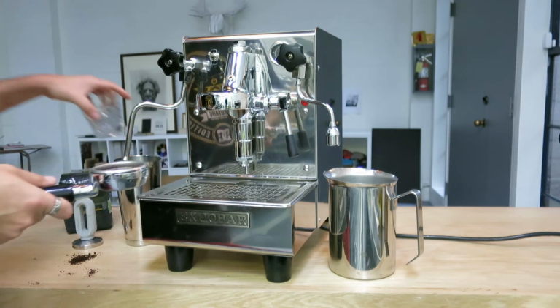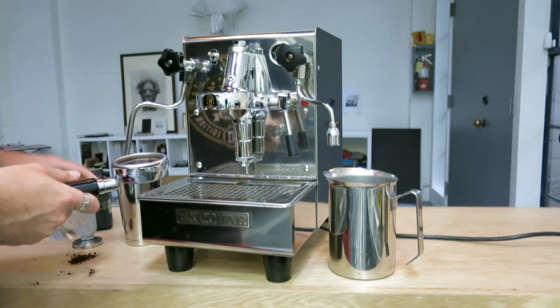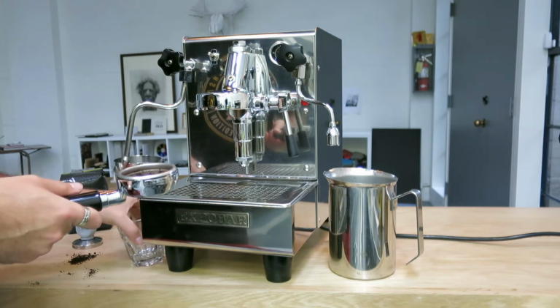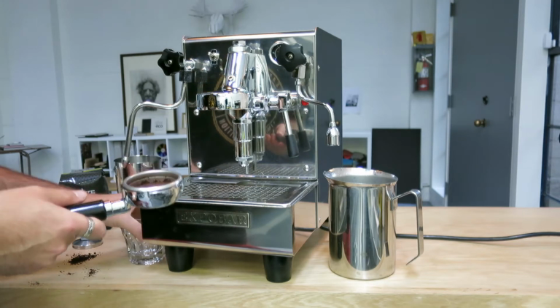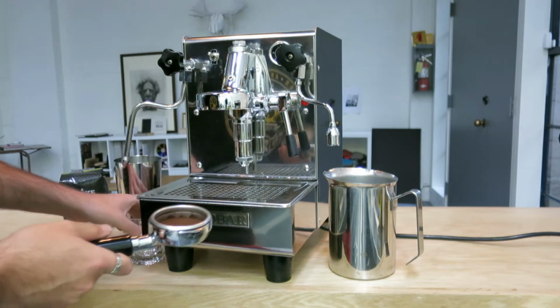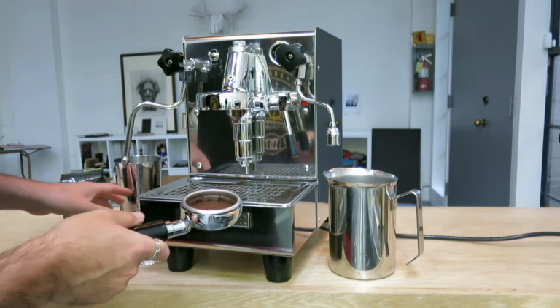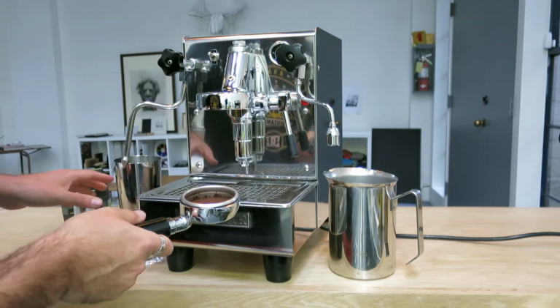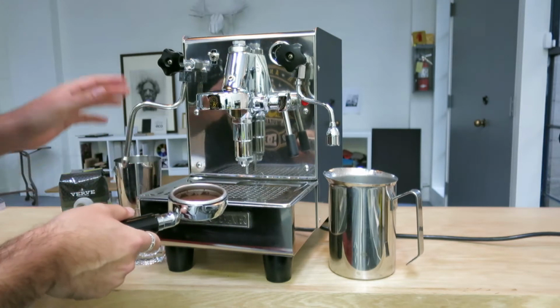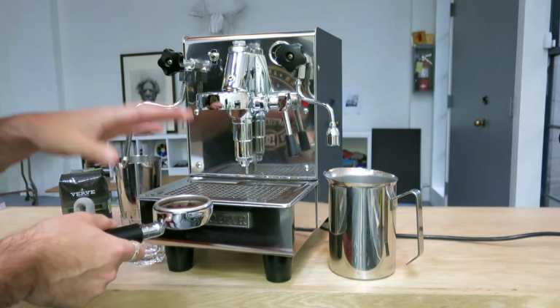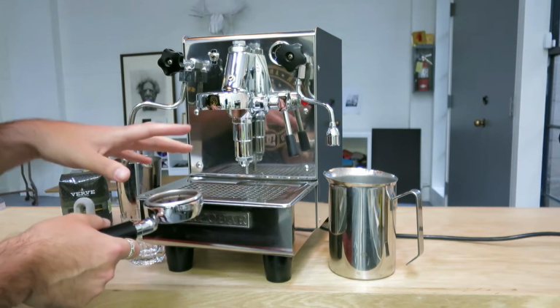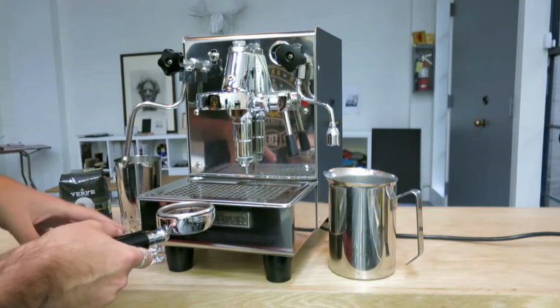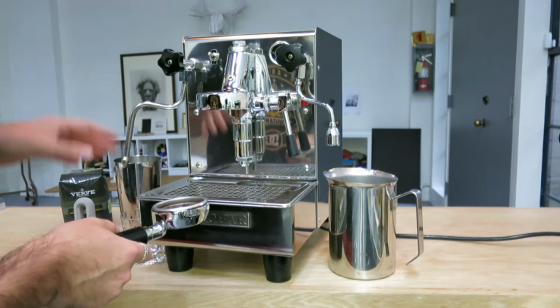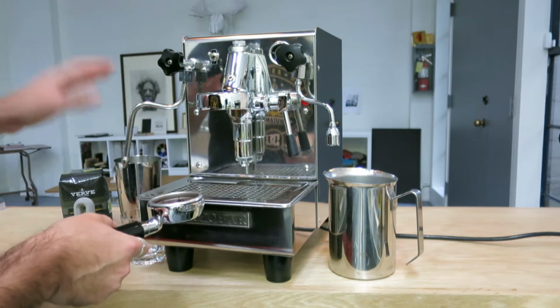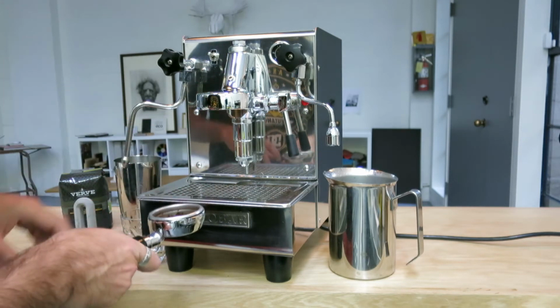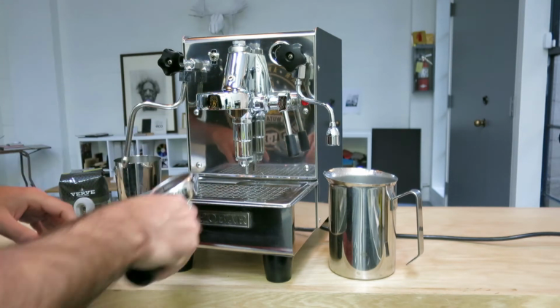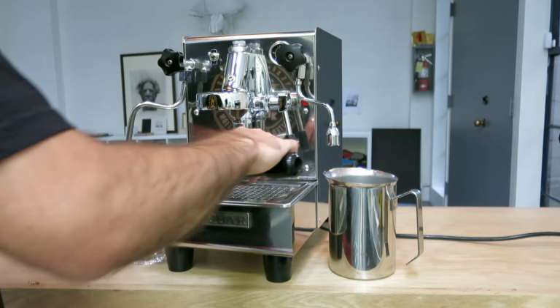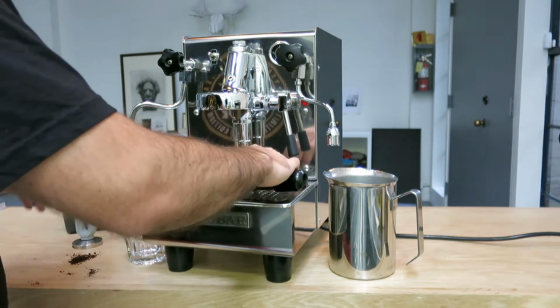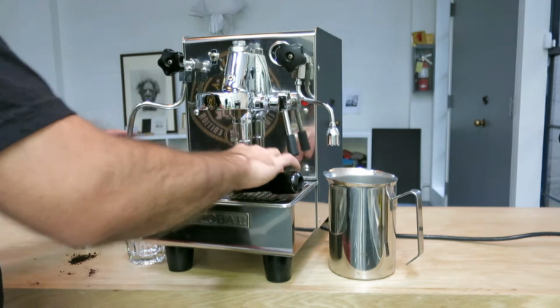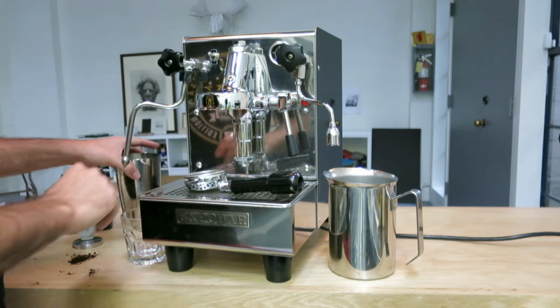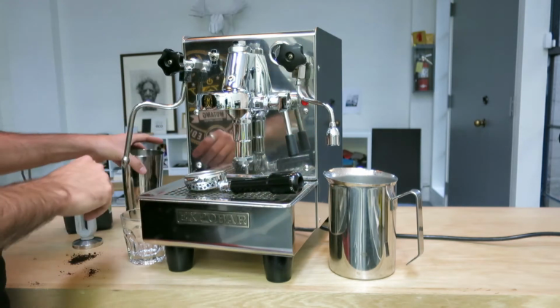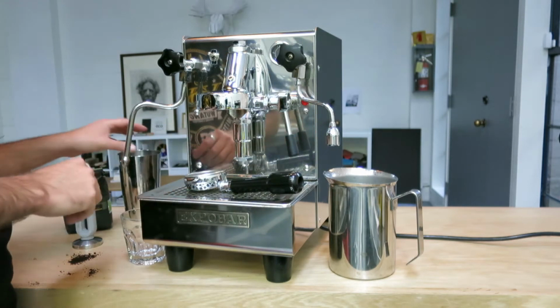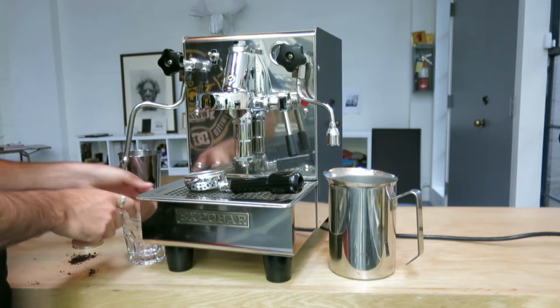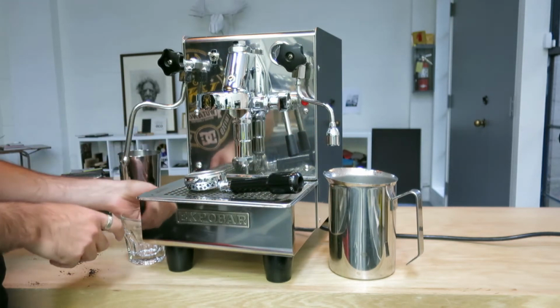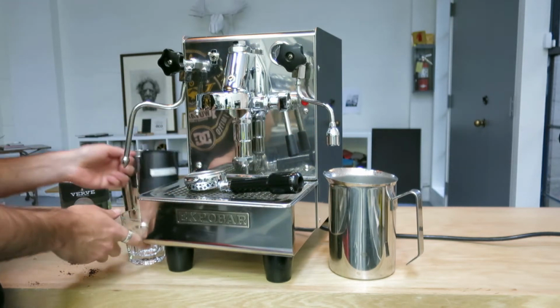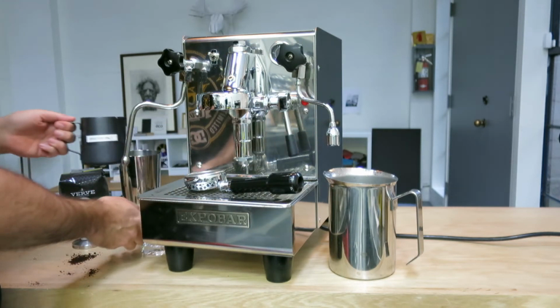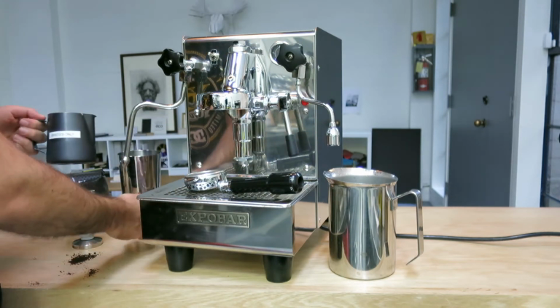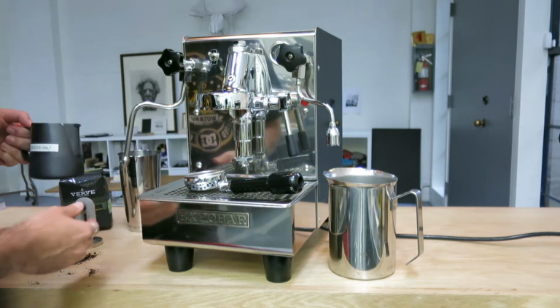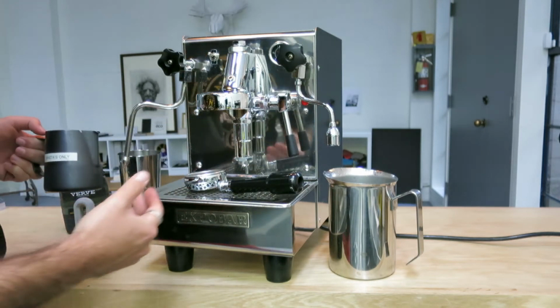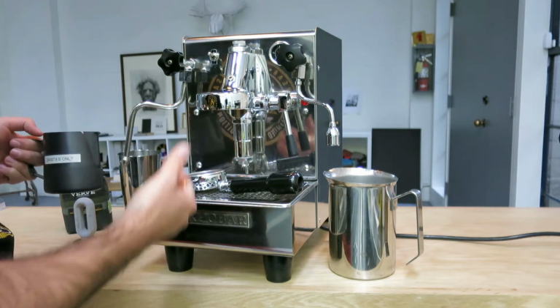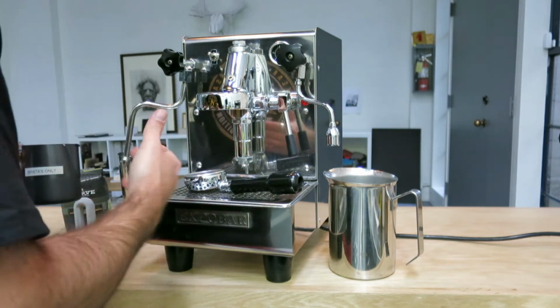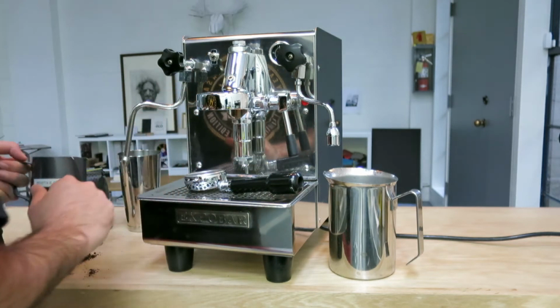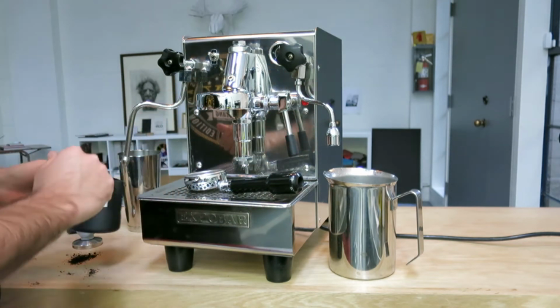I always recommend before you brew your espresso, steam your milk first — that way you have a better crema when you pull the shot.